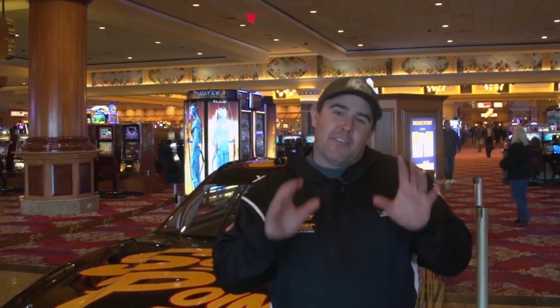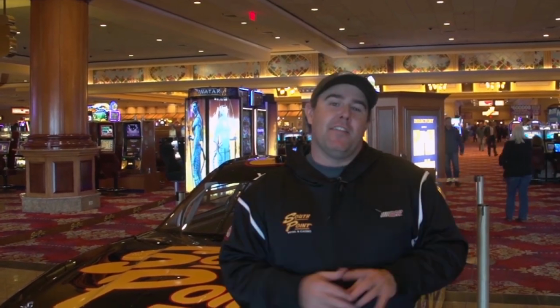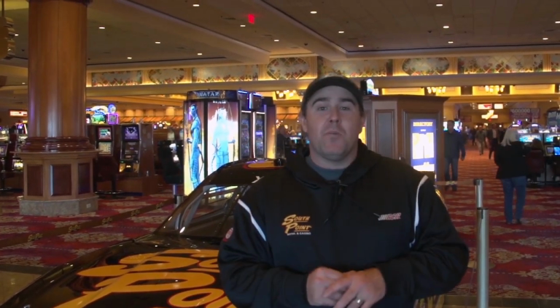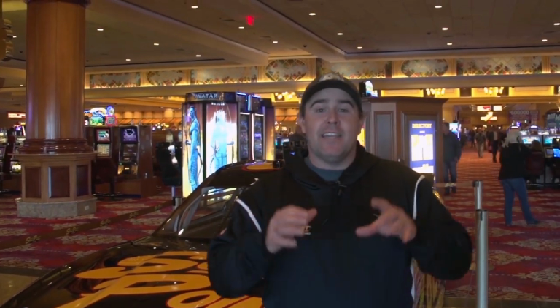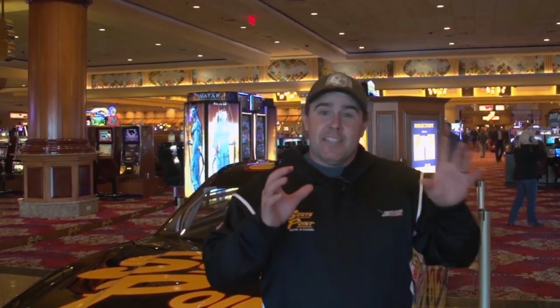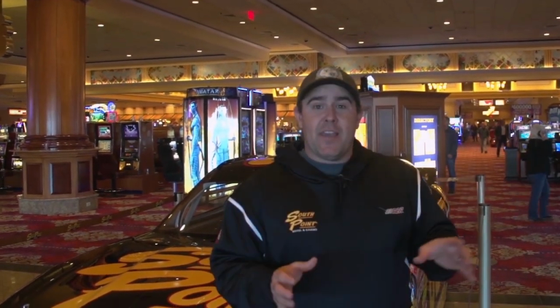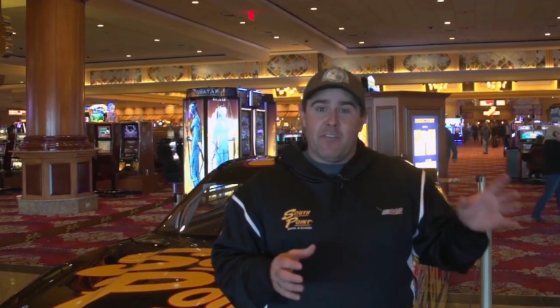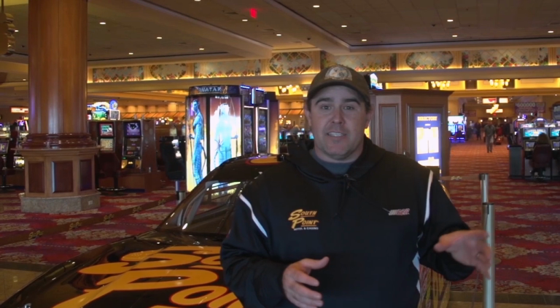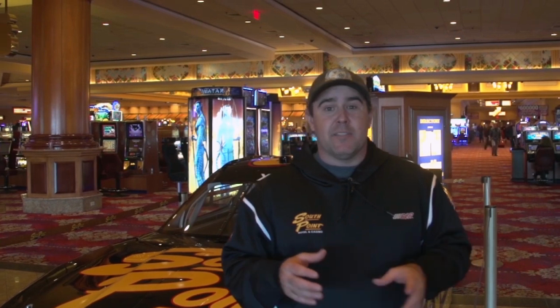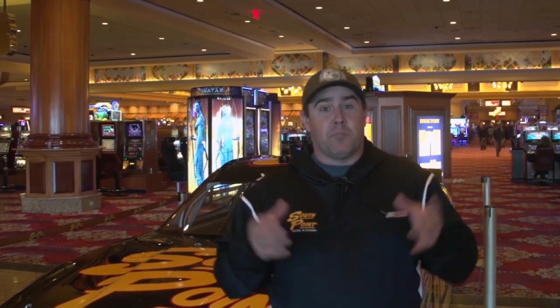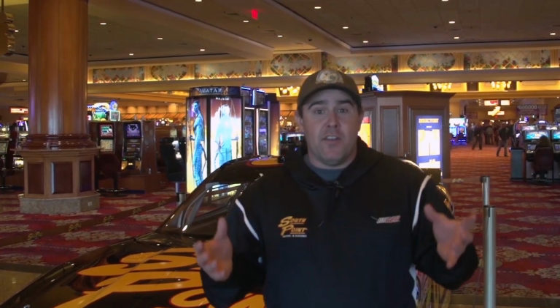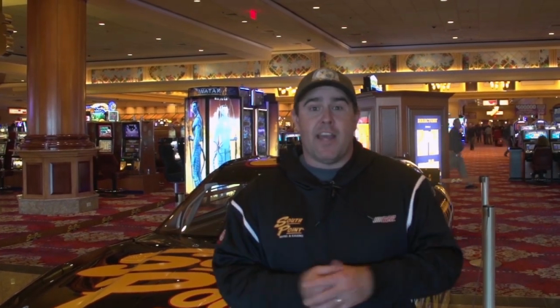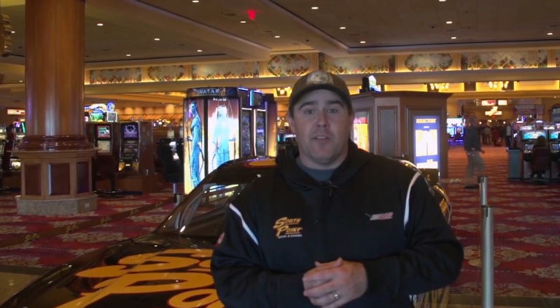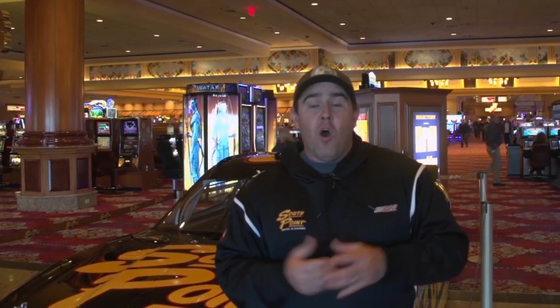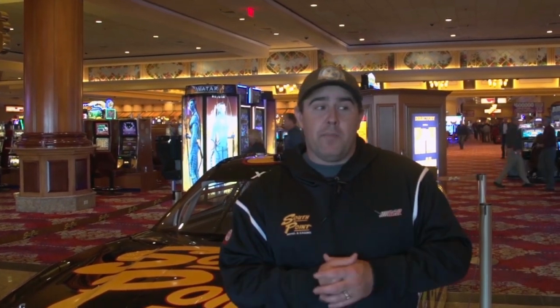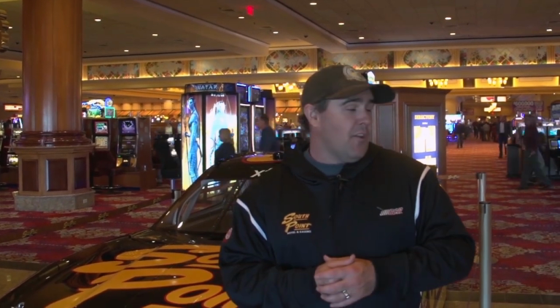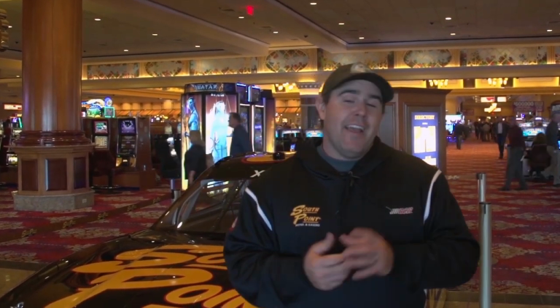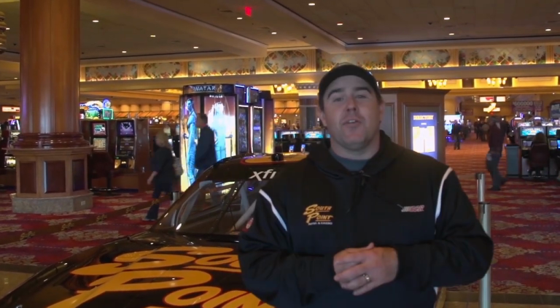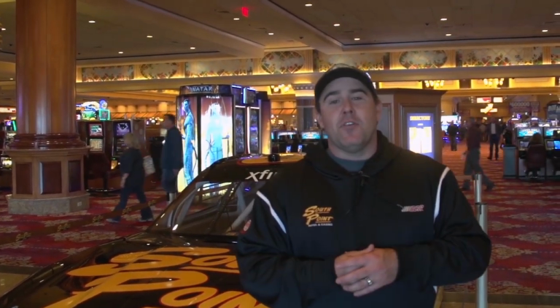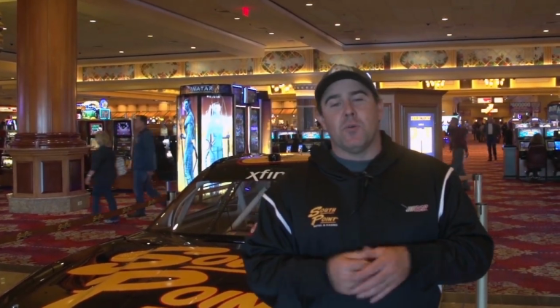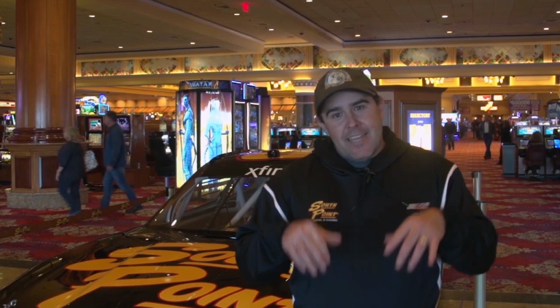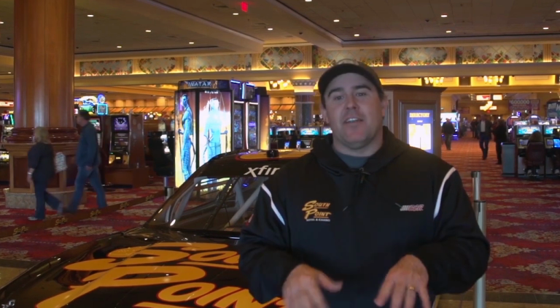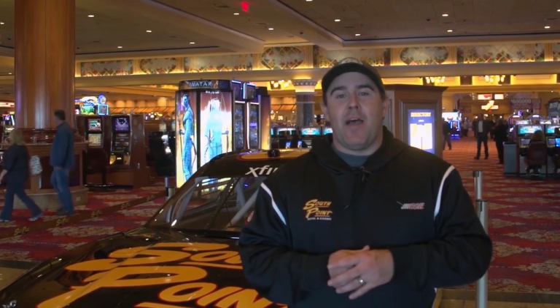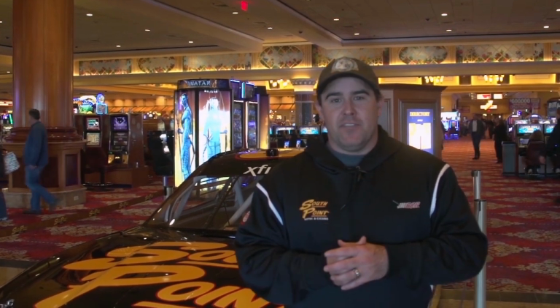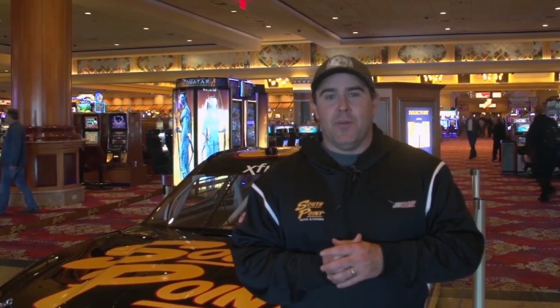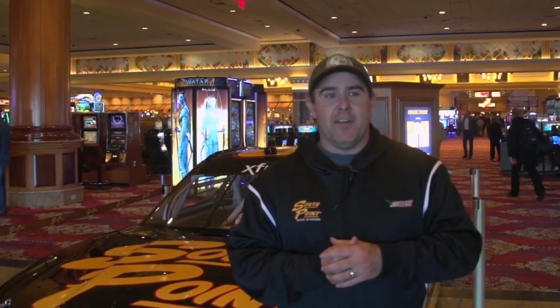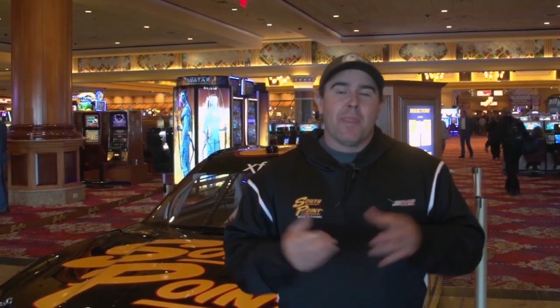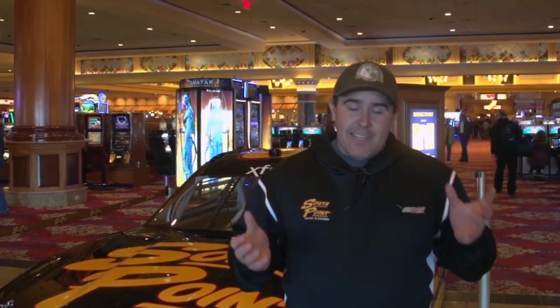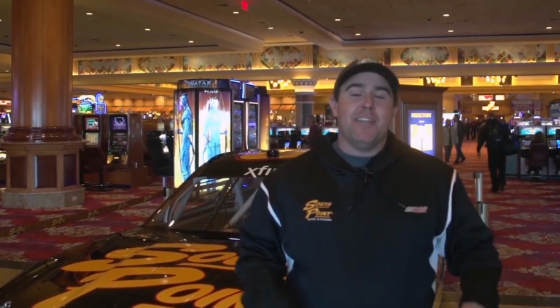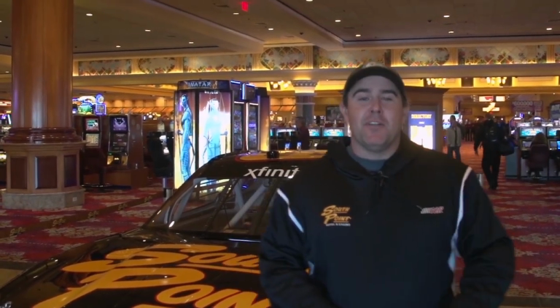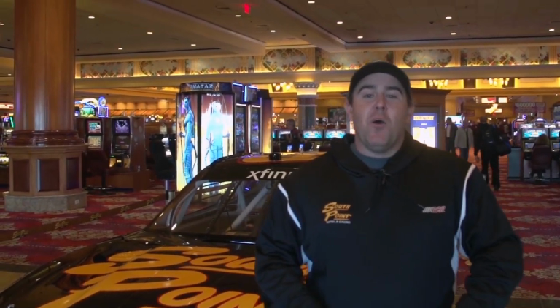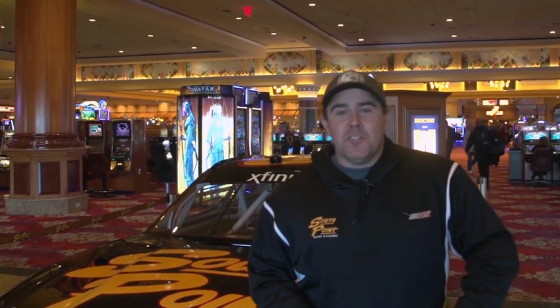I'm going to give you a little bit different tour today. We're going to take you to see some things that not everybody gets to see — some stuff that's brand new and hasn't been open to the public for long — and then we're going to give you the cool tour downstairs in the bowels of the South Point Casino. It's a unique tour; hopefully you enjoy it.